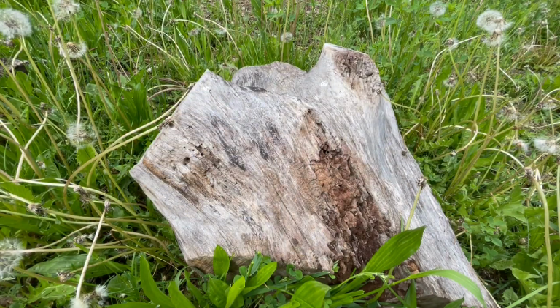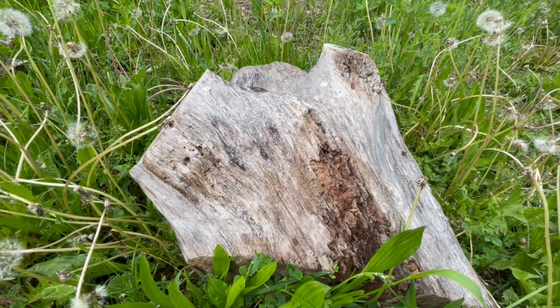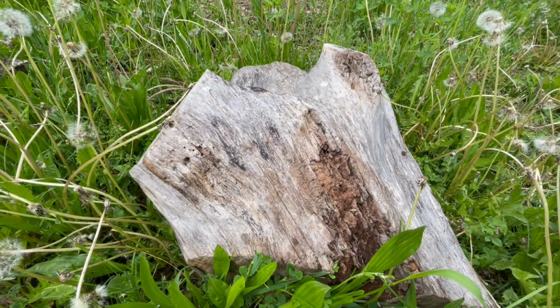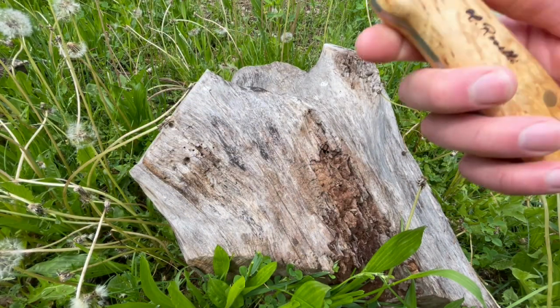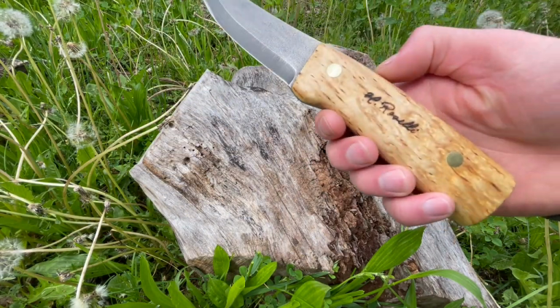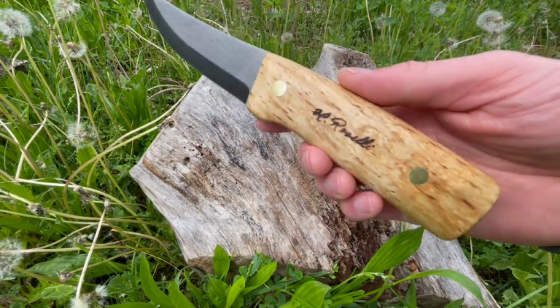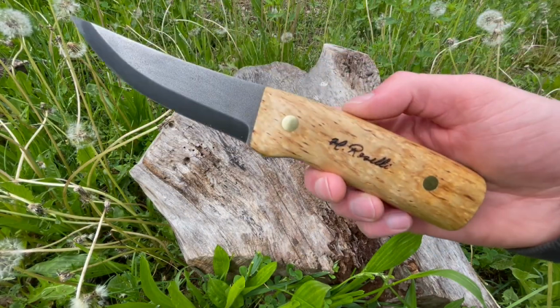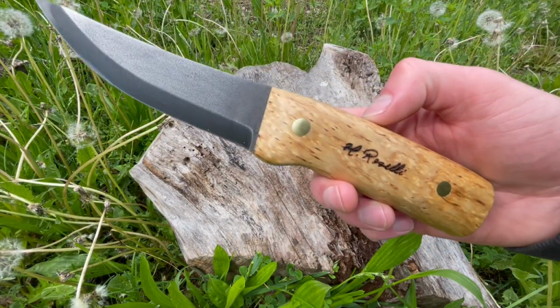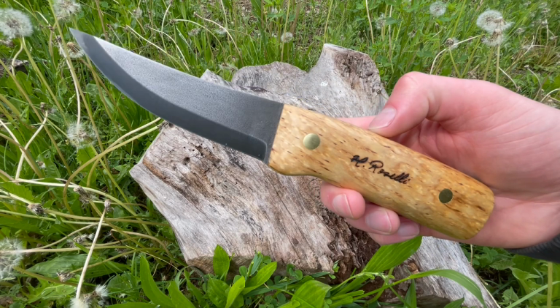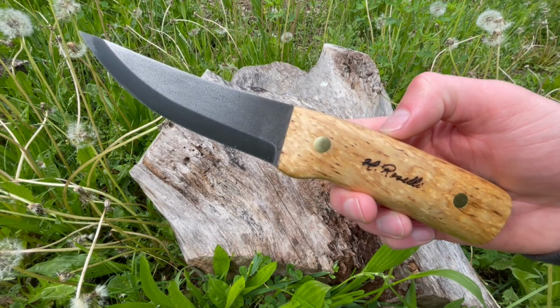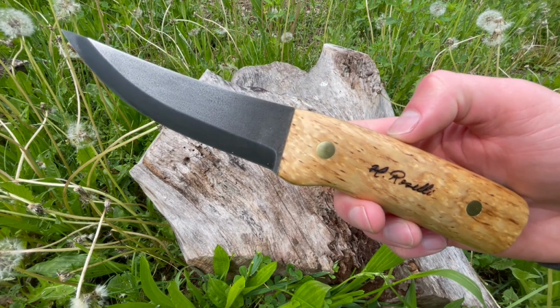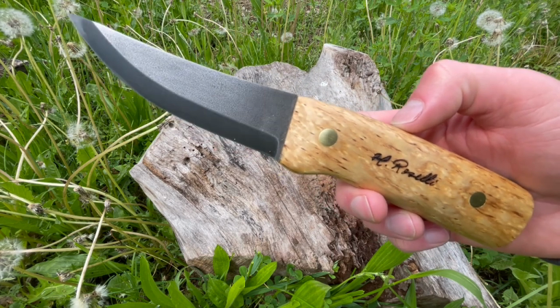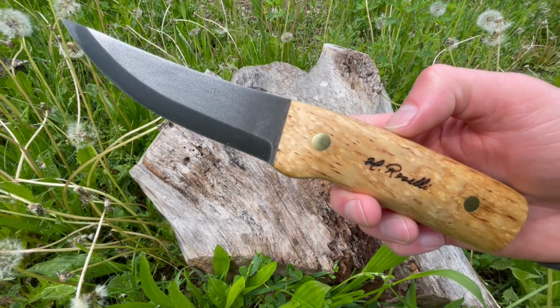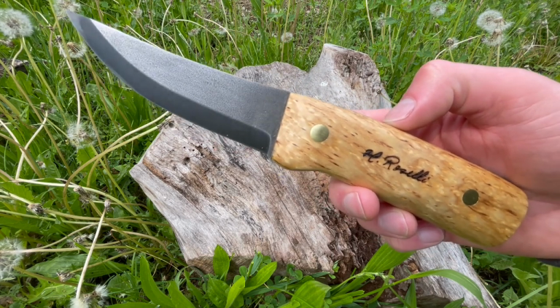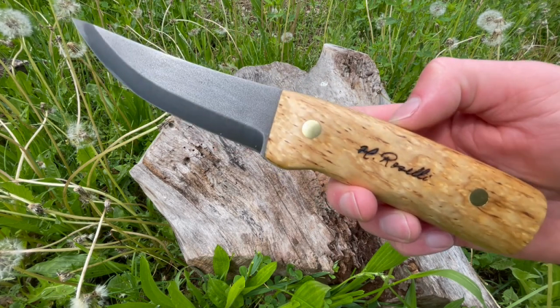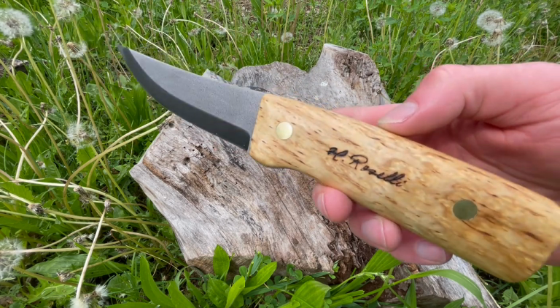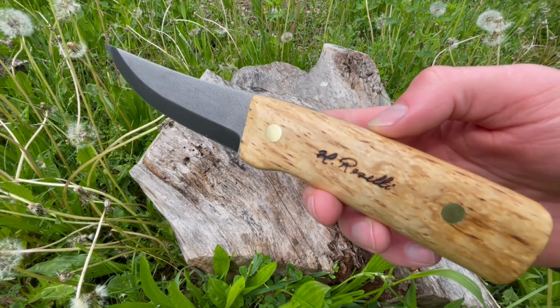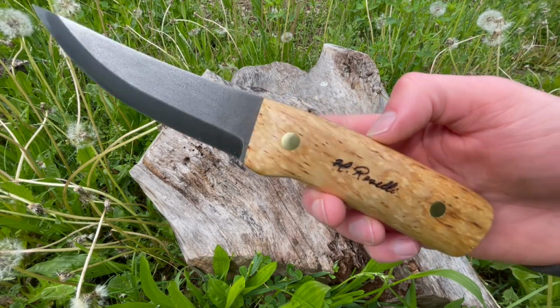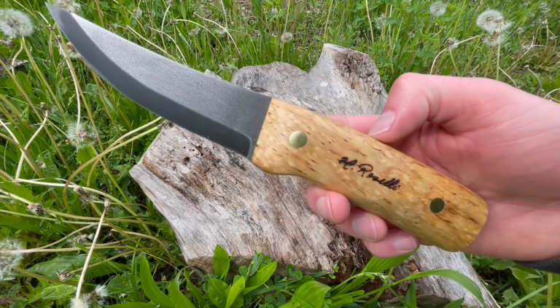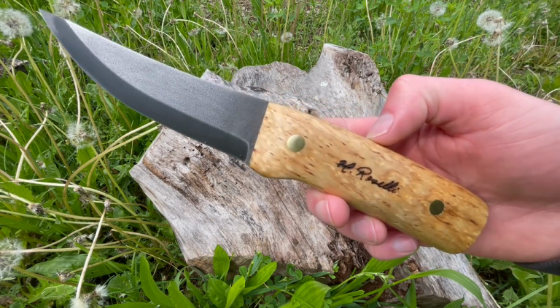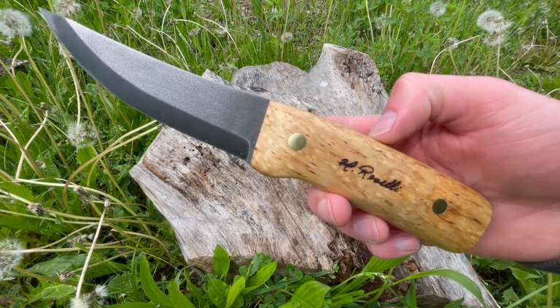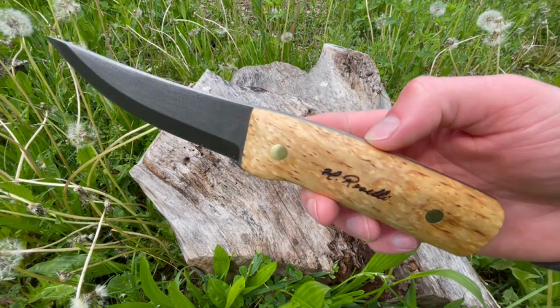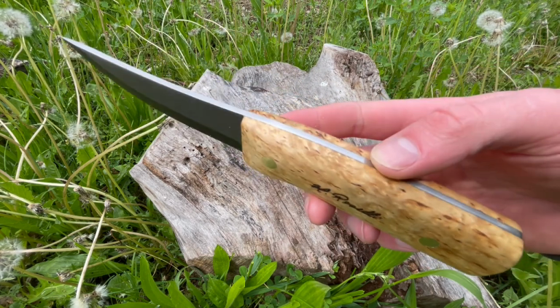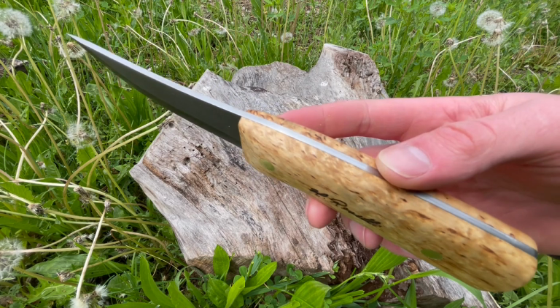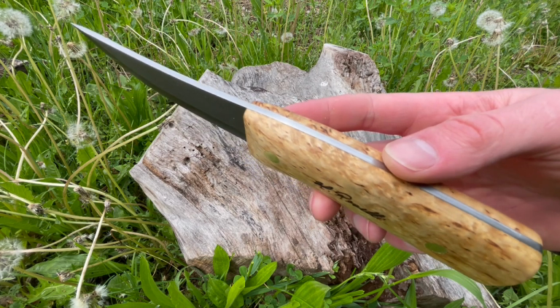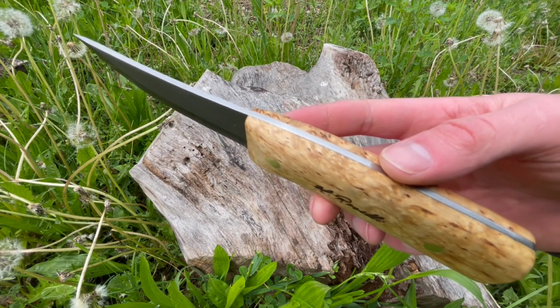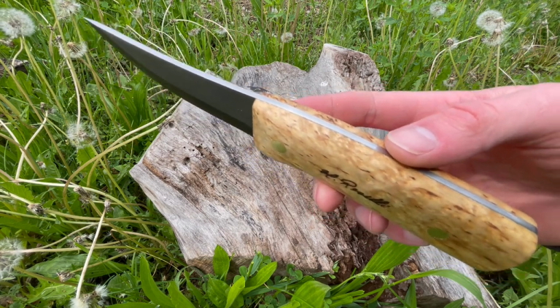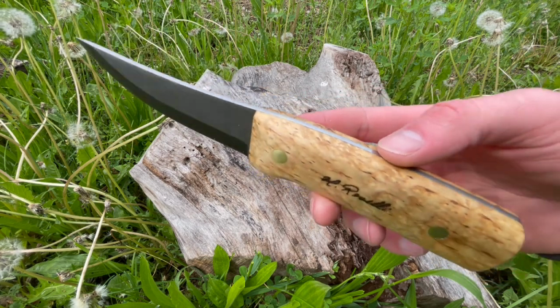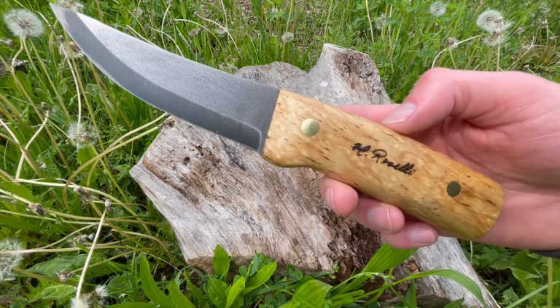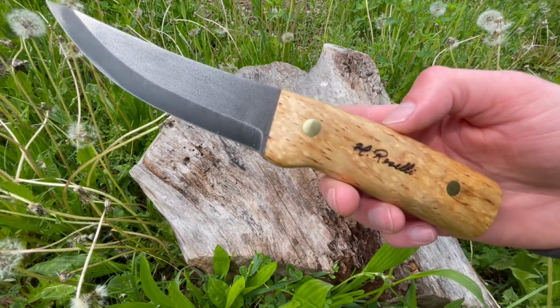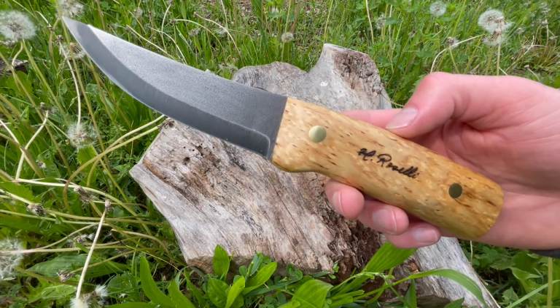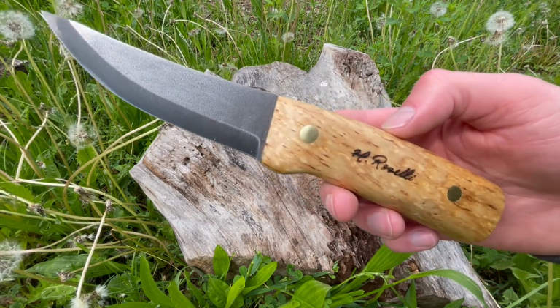For a really great knife — if you like Roselli and you like fixed blades, this is definitely worth checking out. Do so at our site, bushcraftcanada.com. Thanks.